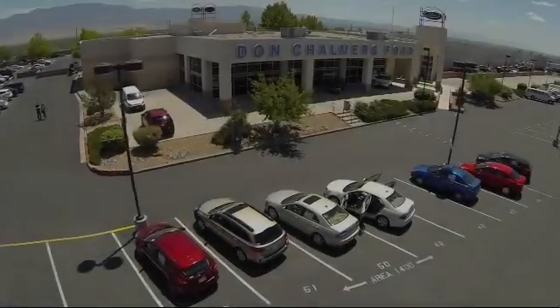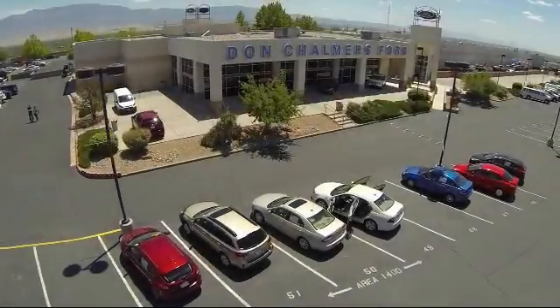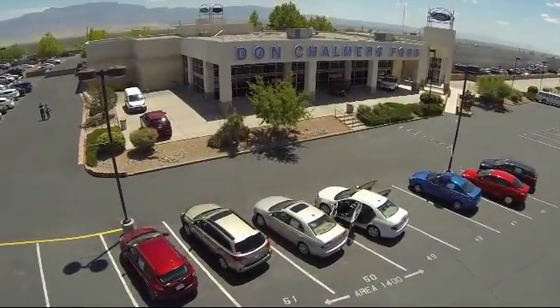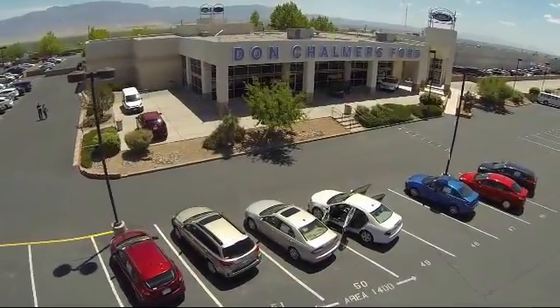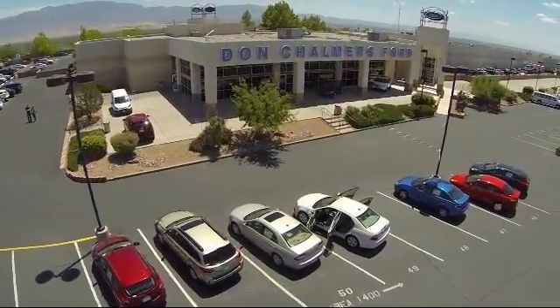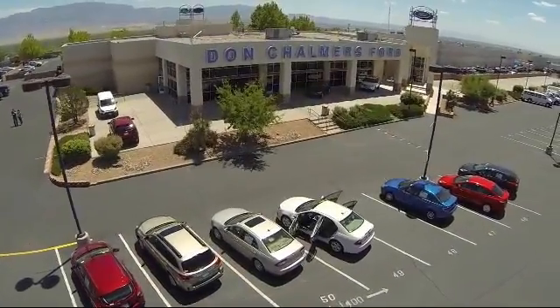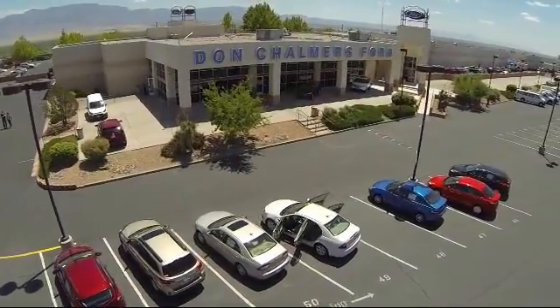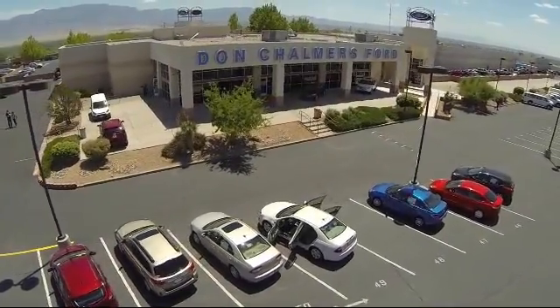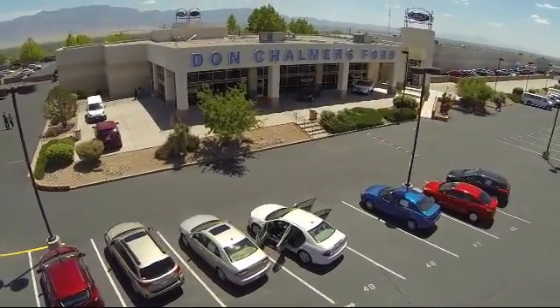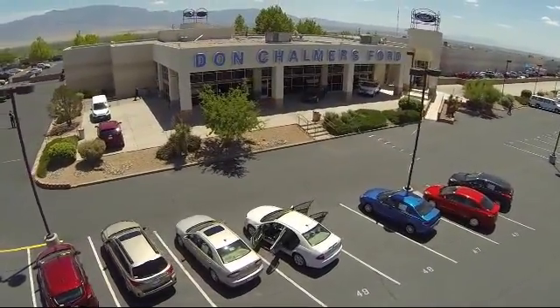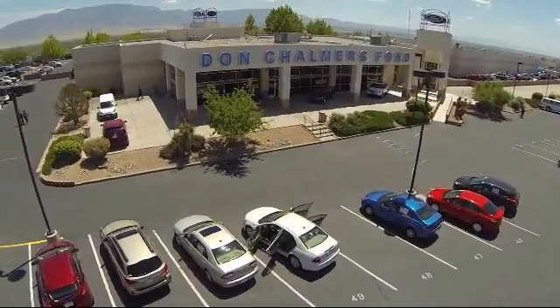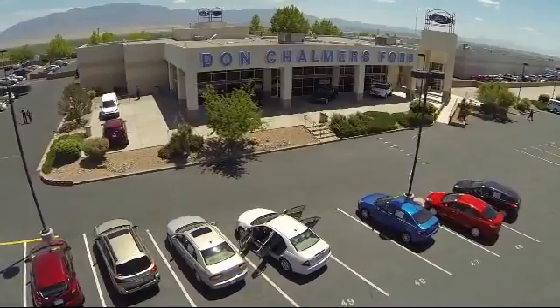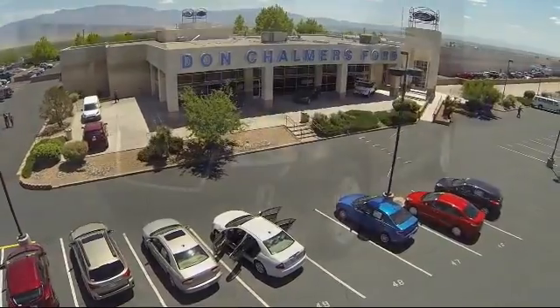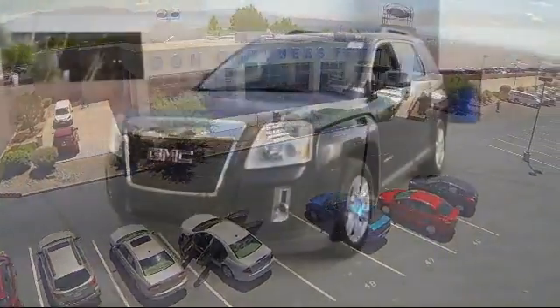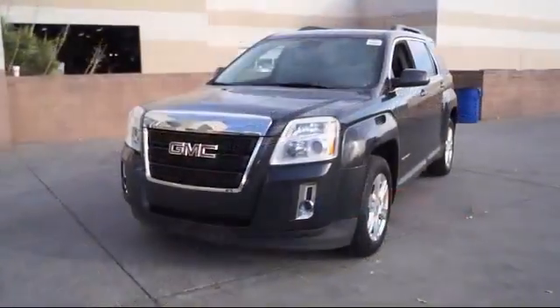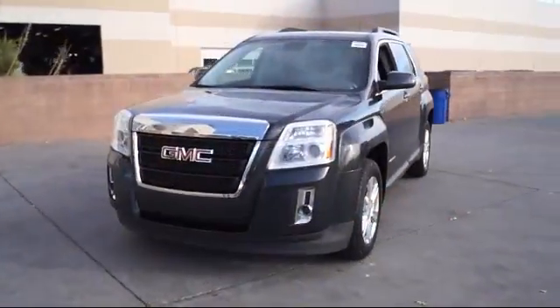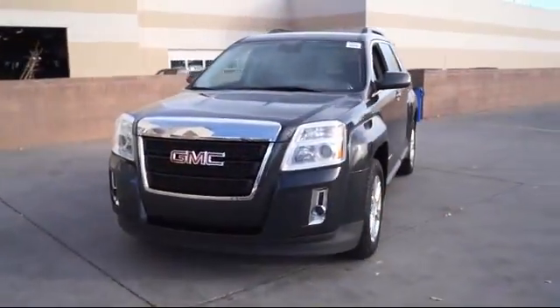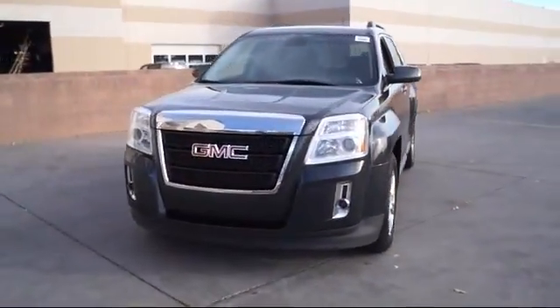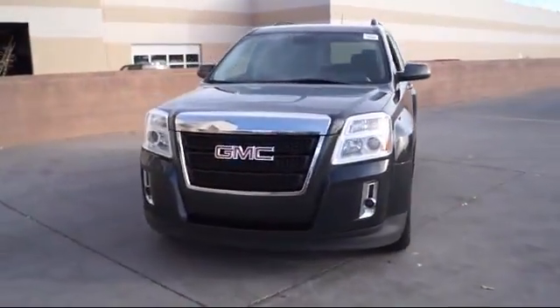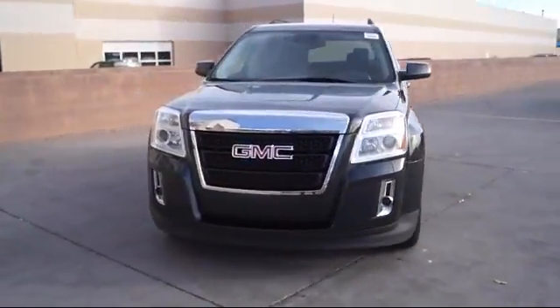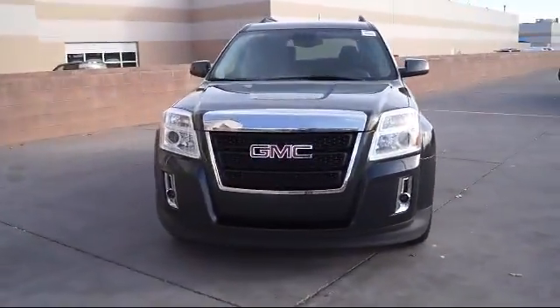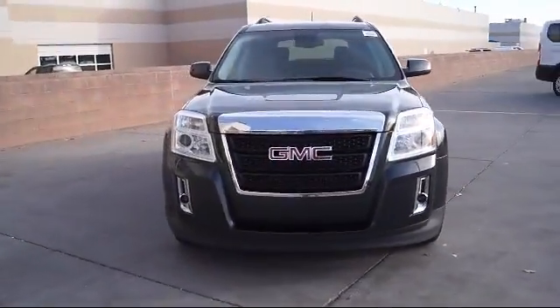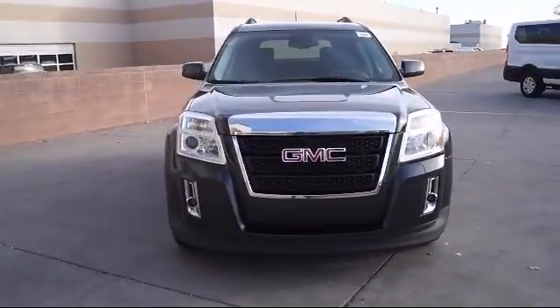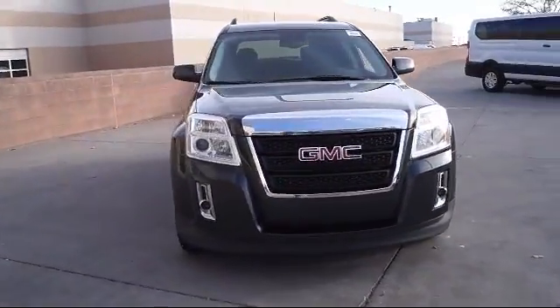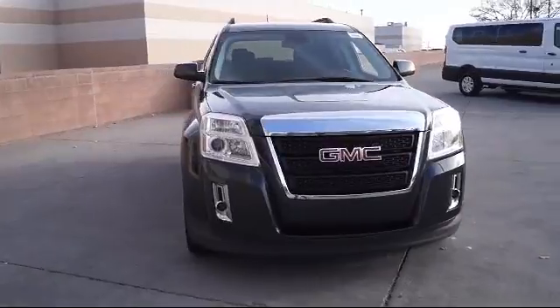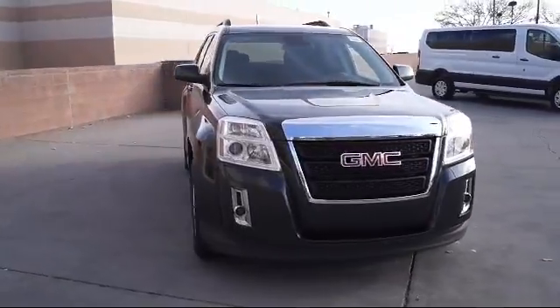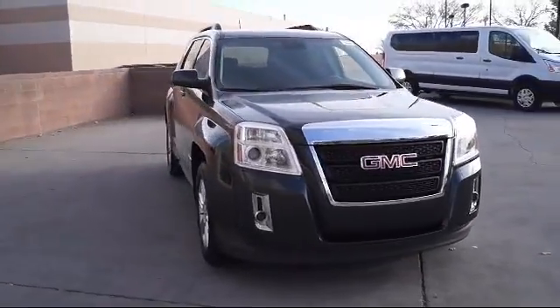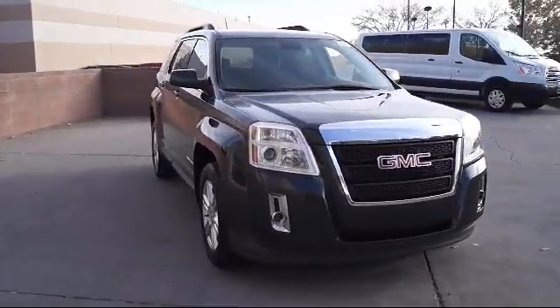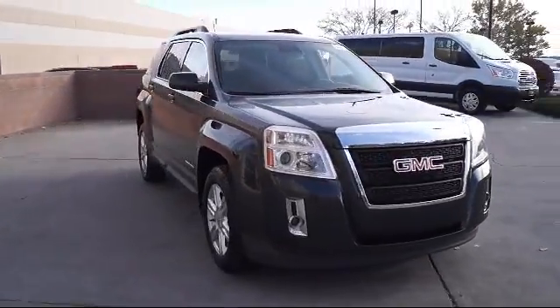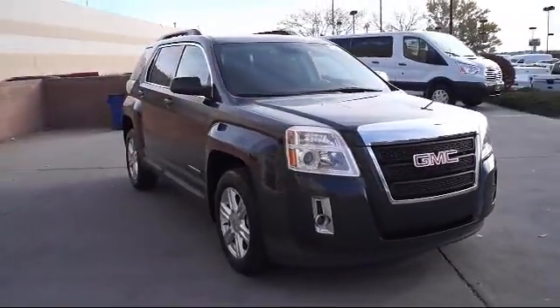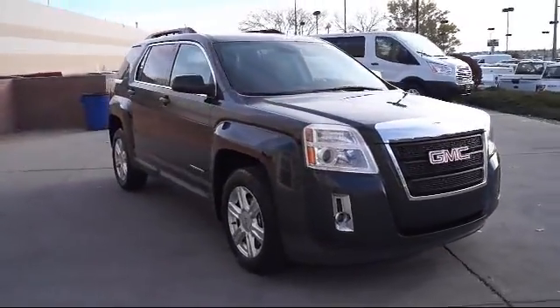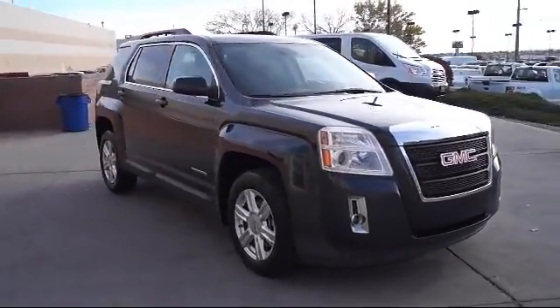Welcome to Don Chalmers Ford, and here's a look at another one of our vehicles from our great selection. It comes equipped with steering wheel controls, keyless entry, Sirius XM satellite radio, and alloy wheels.